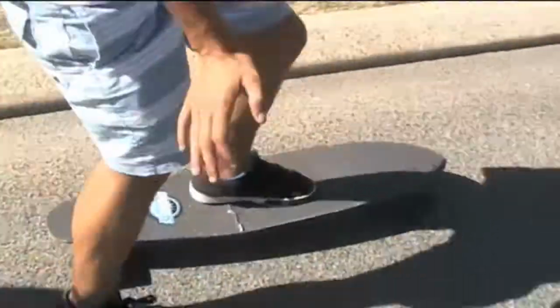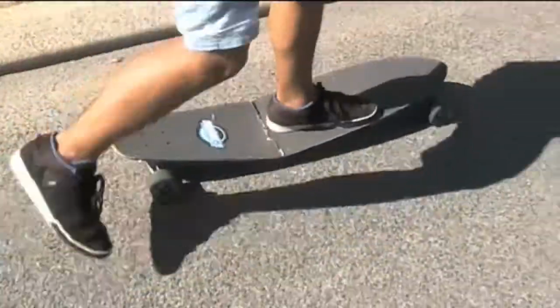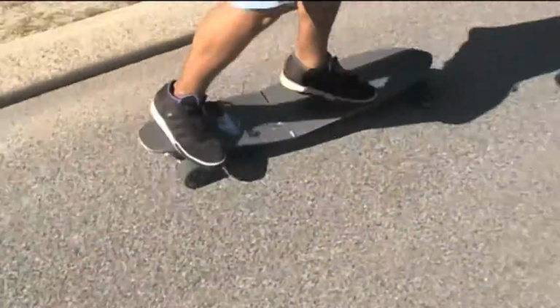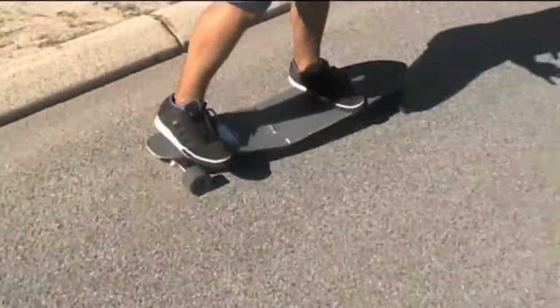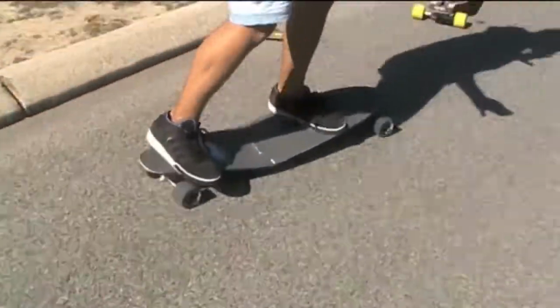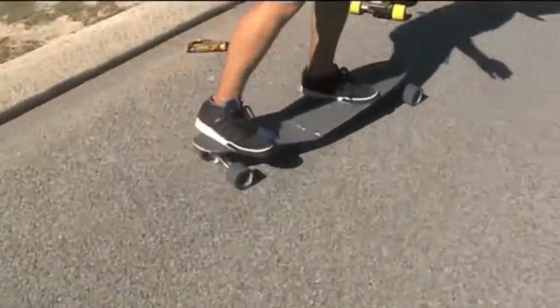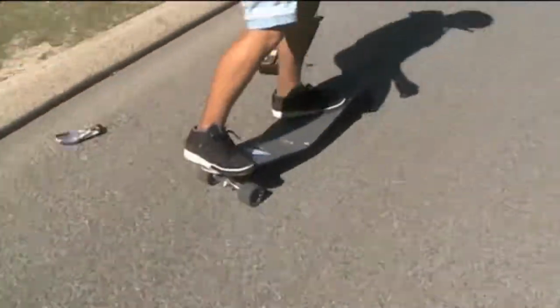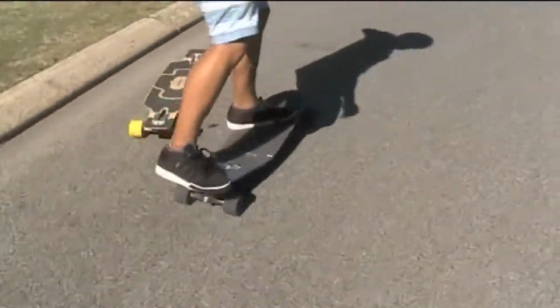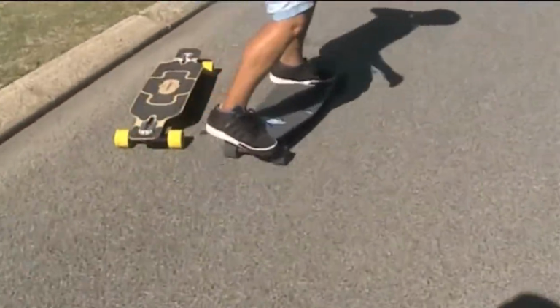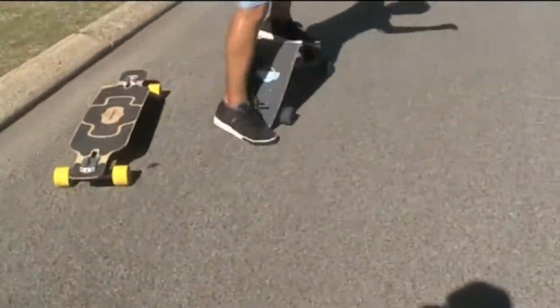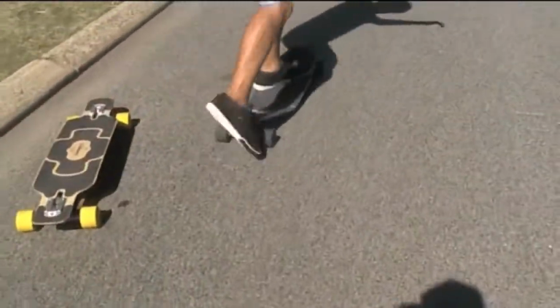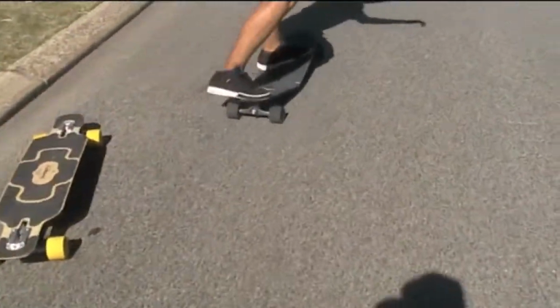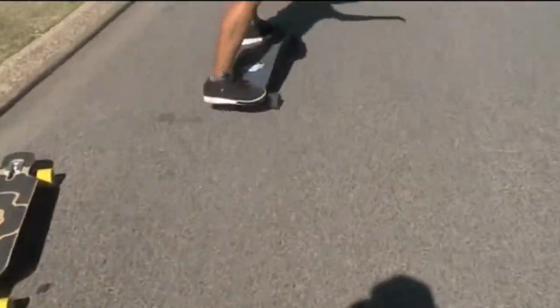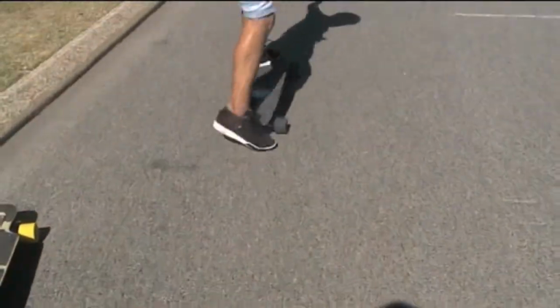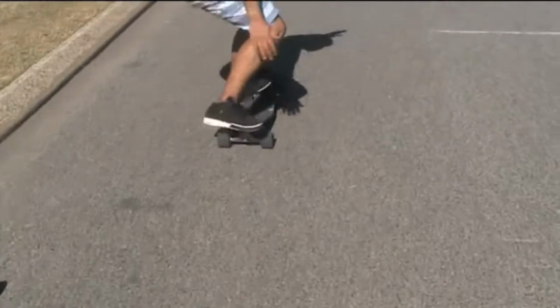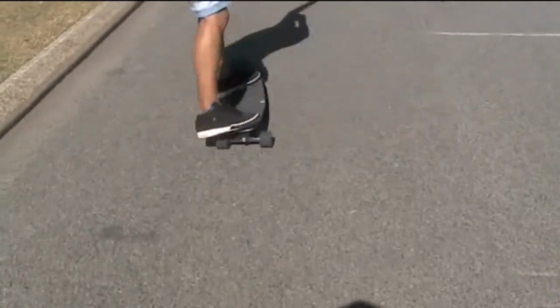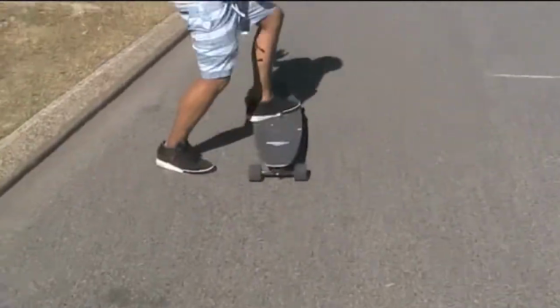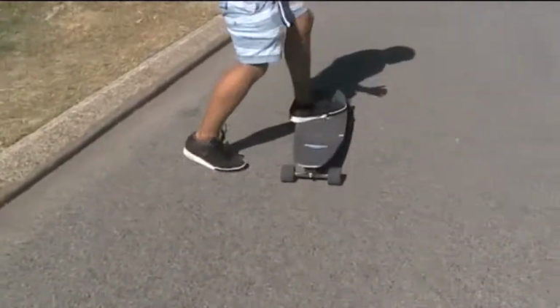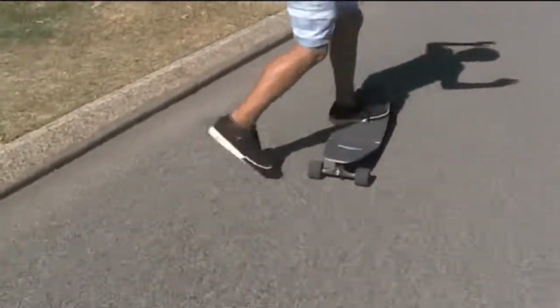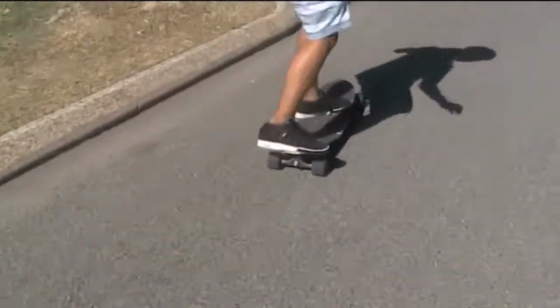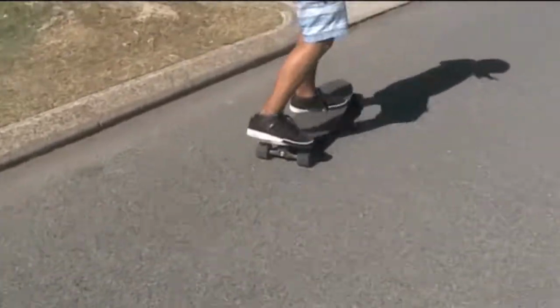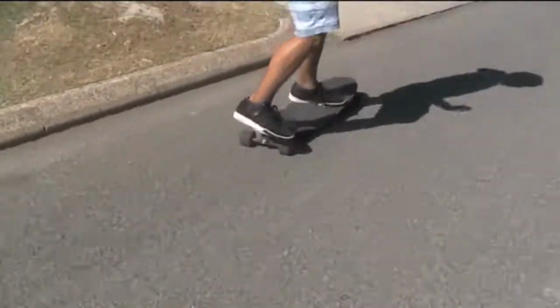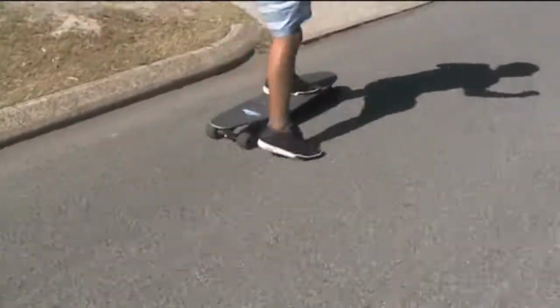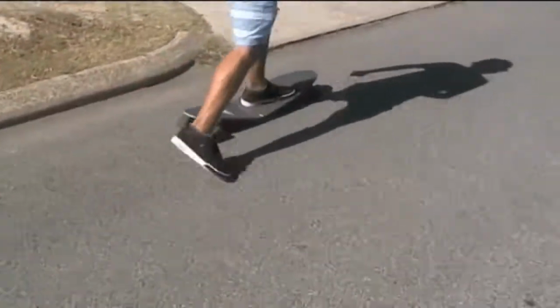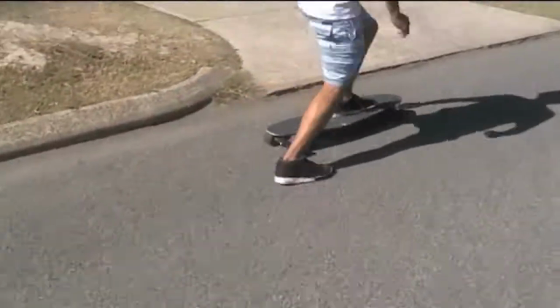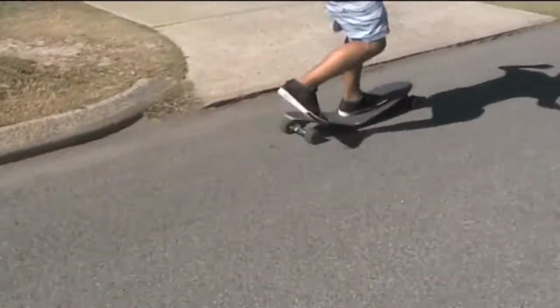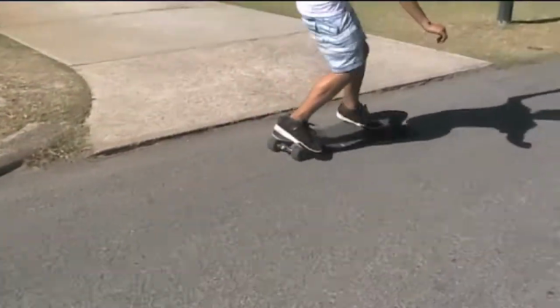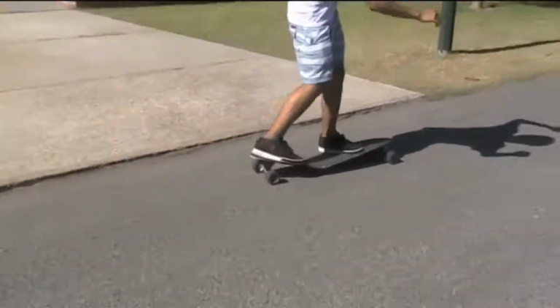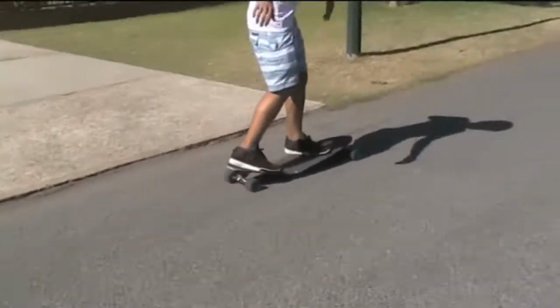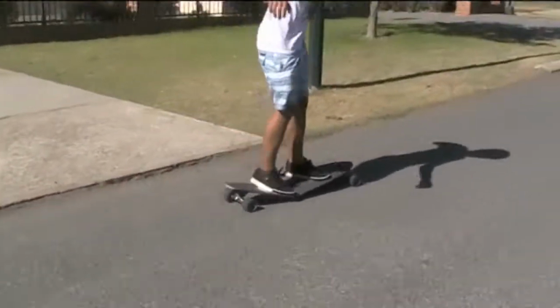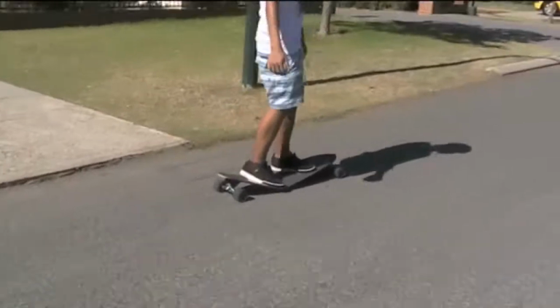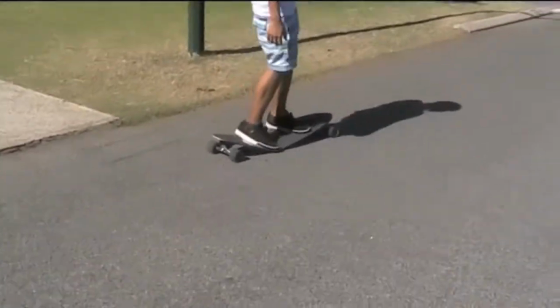Nice little concave flex here. Going for a rock, just pop it. It goes over it nice and easy, so you don't scratch the bottom. And then you just bottom it out.